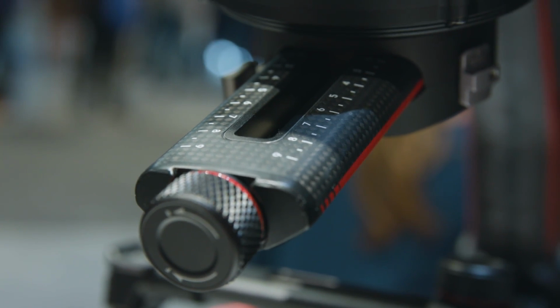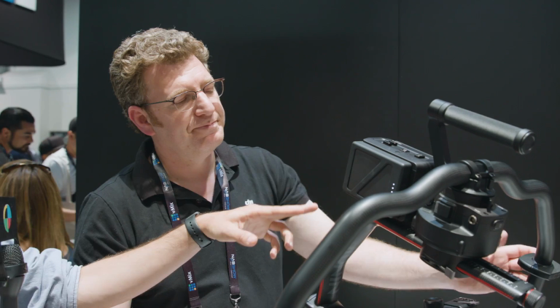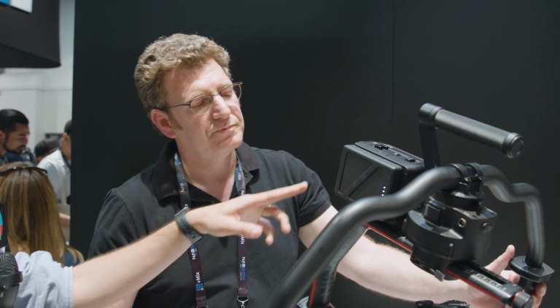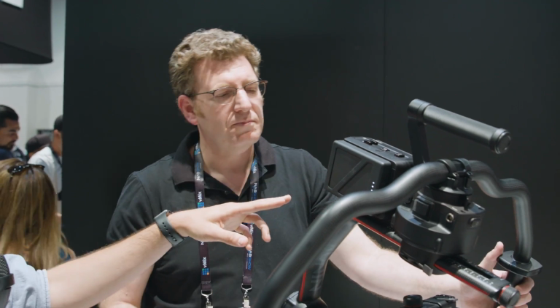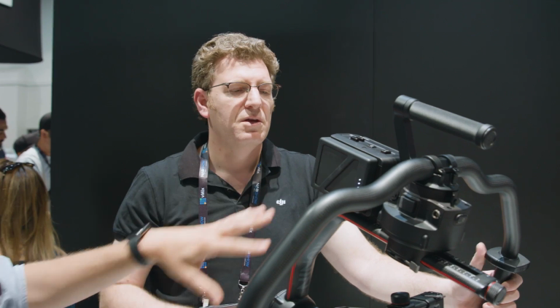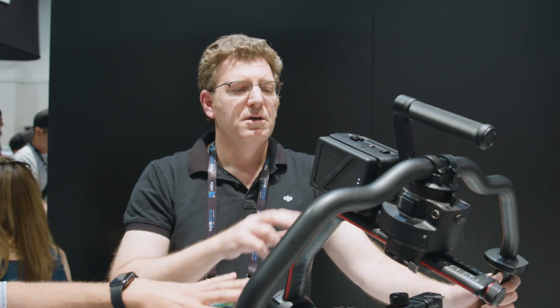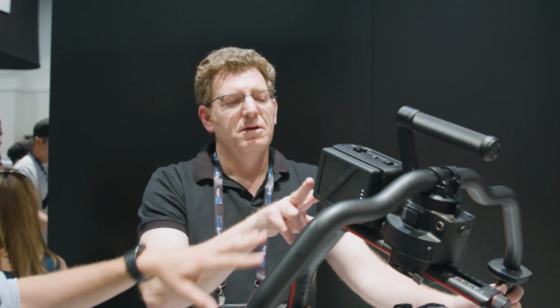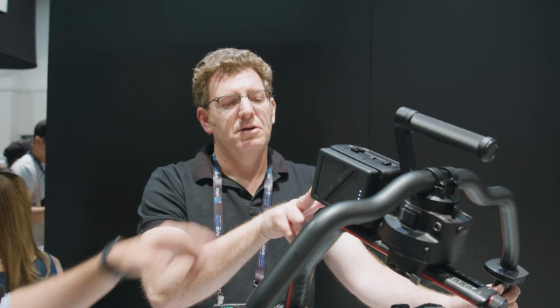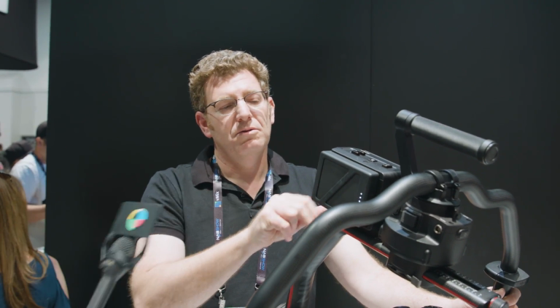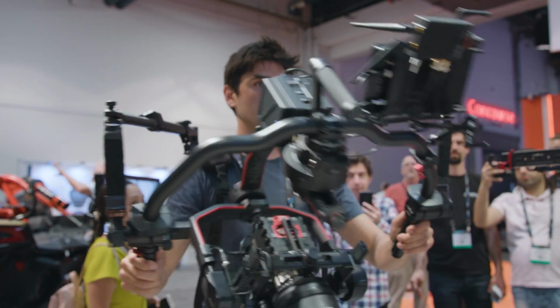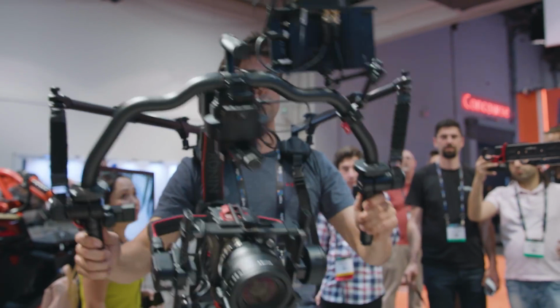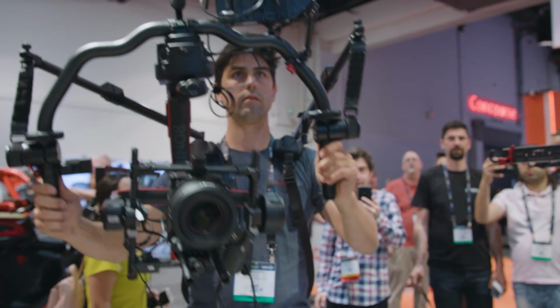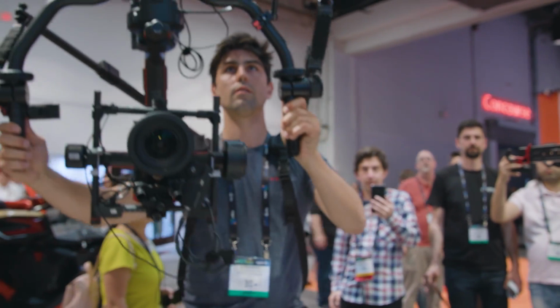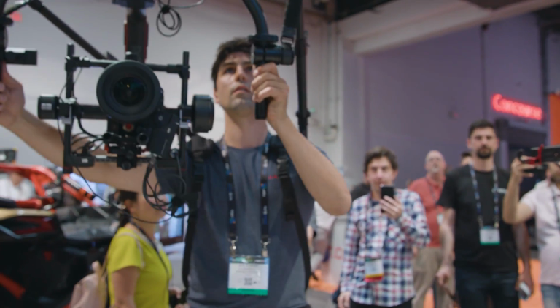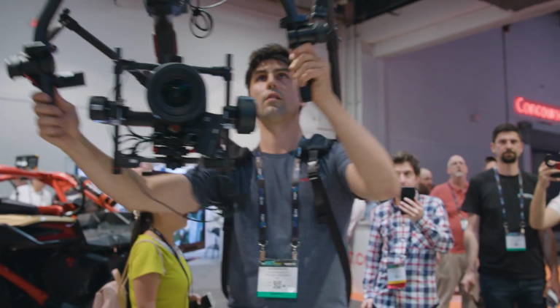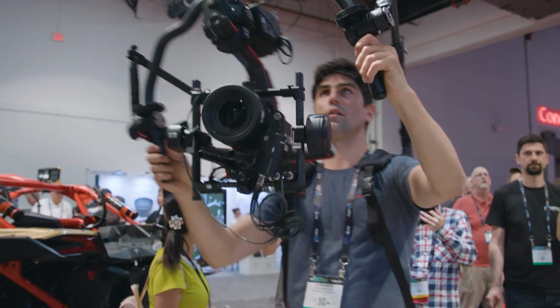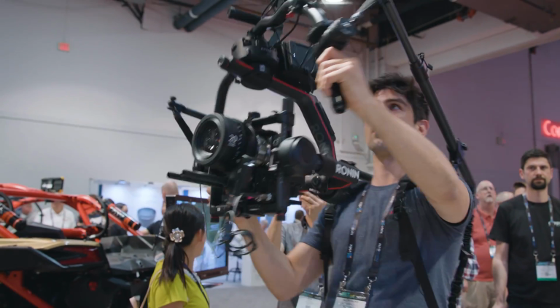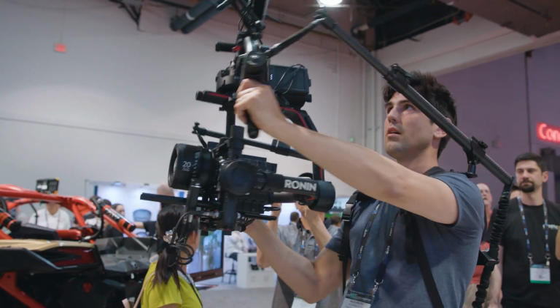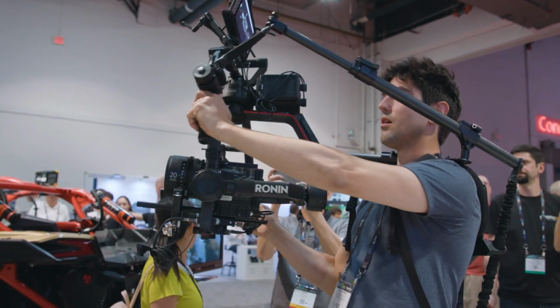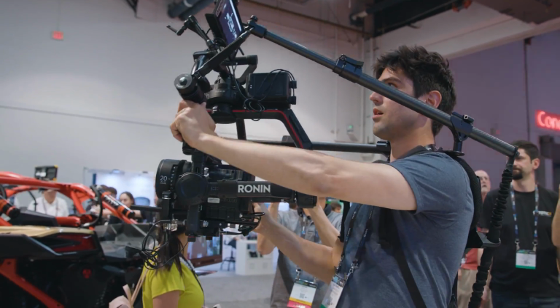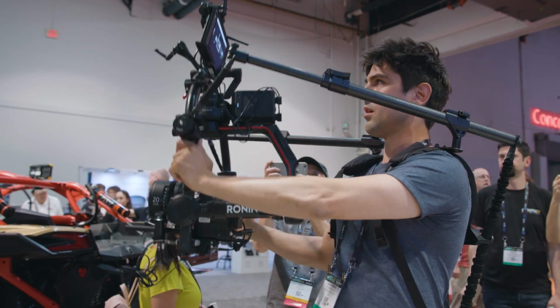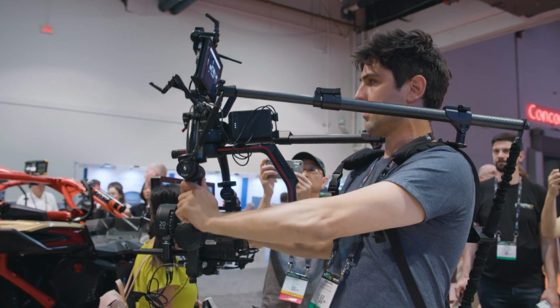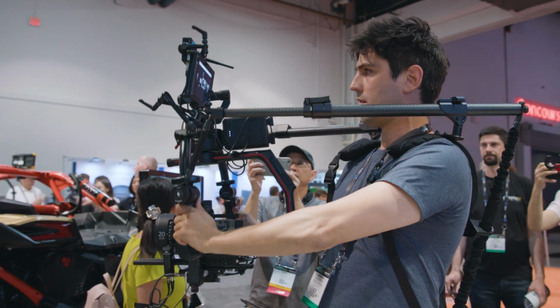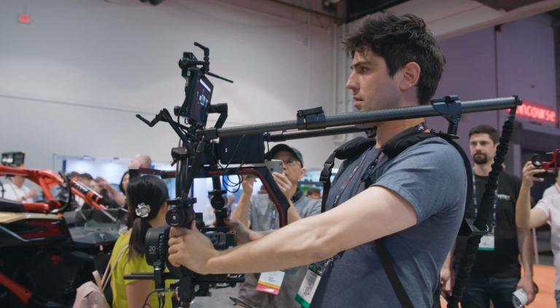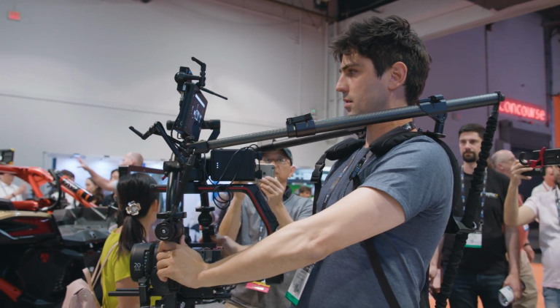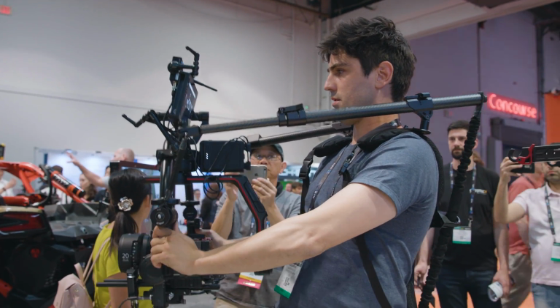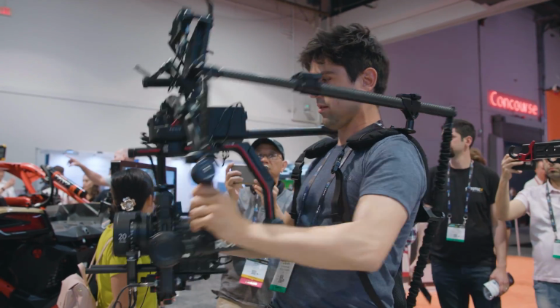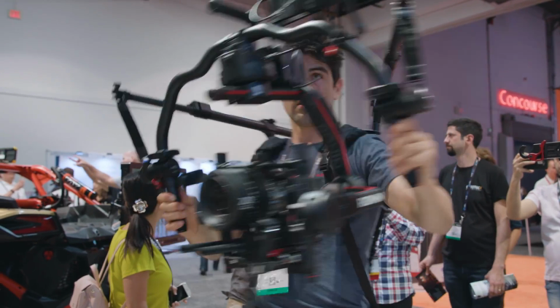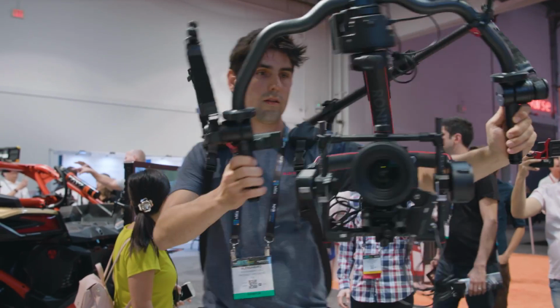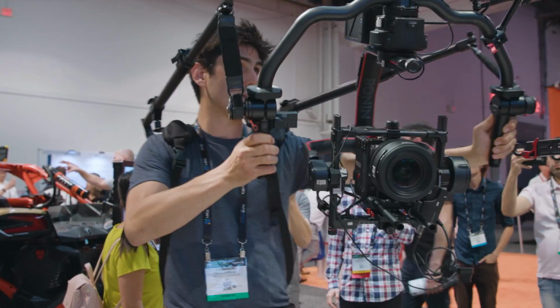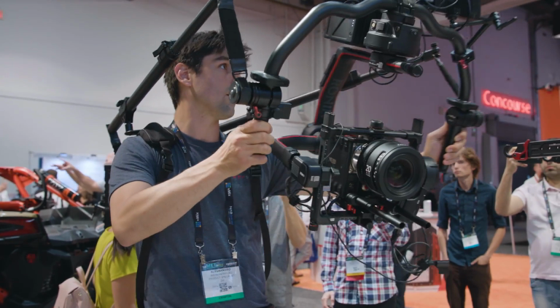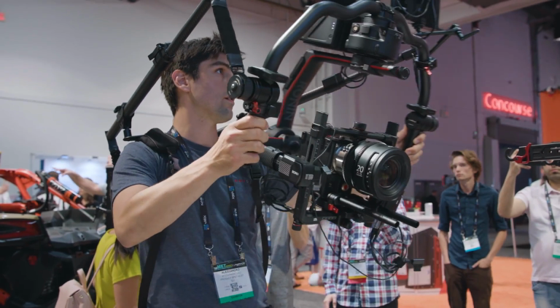How long do you get of run time with two batteries? With two batteries, two and a half hours with a RED. And this can carry a payload of up to 30 pounds — camera and glass — which is huge.